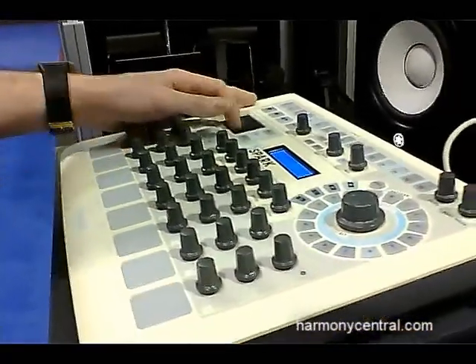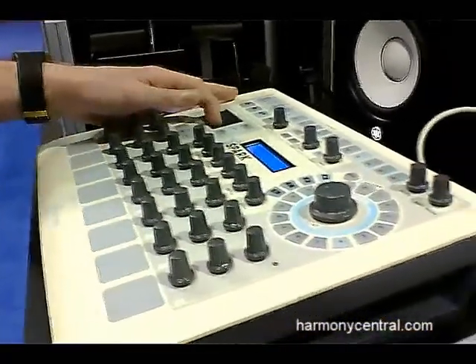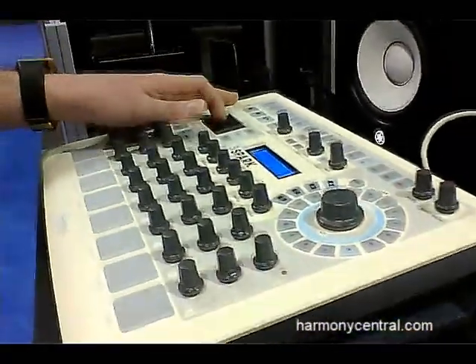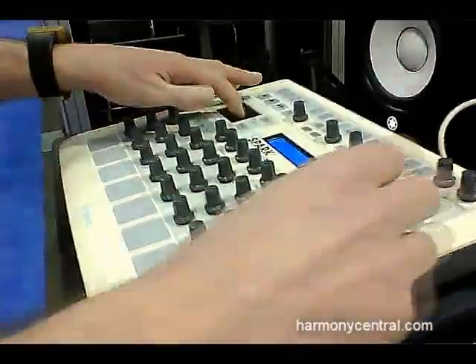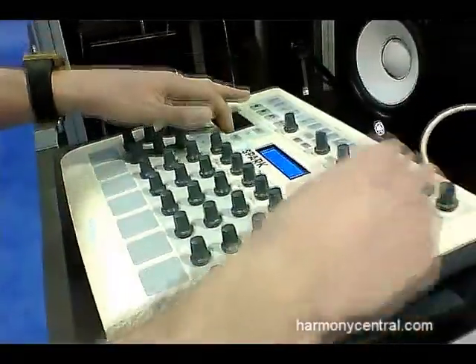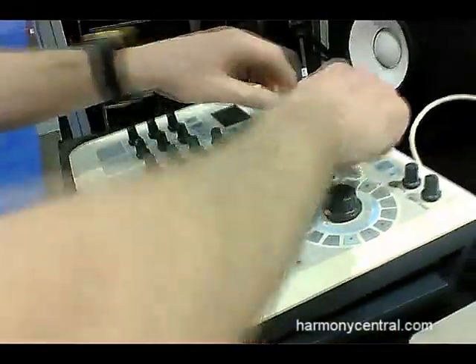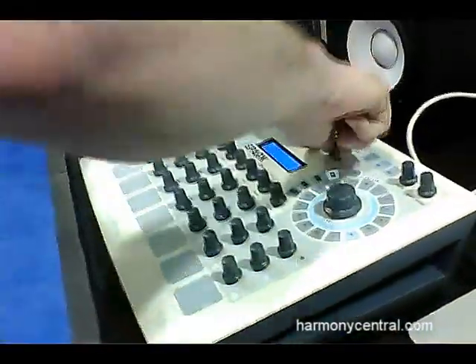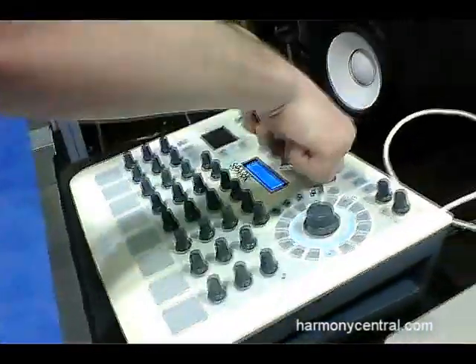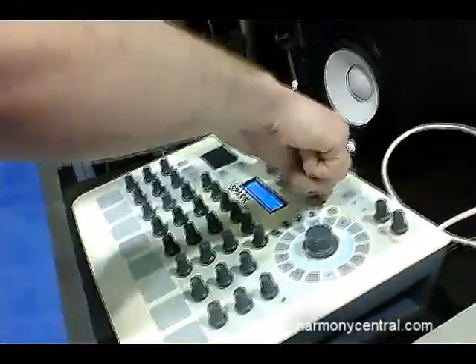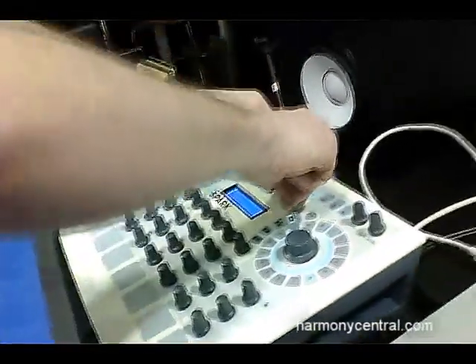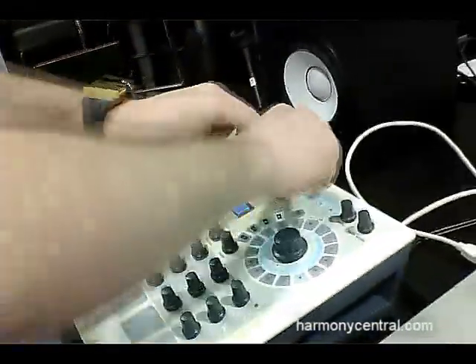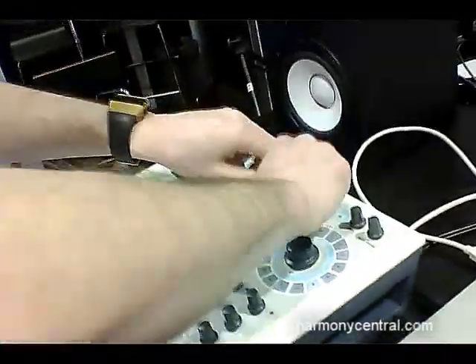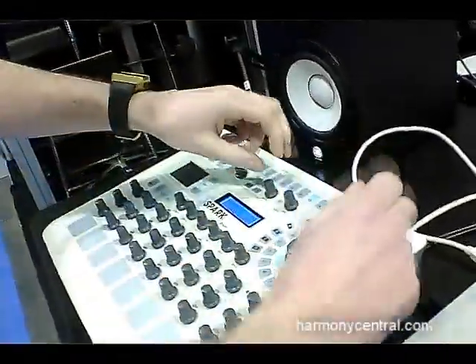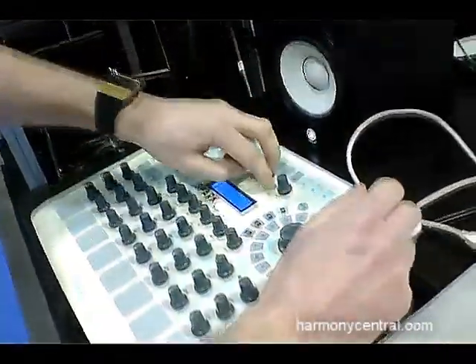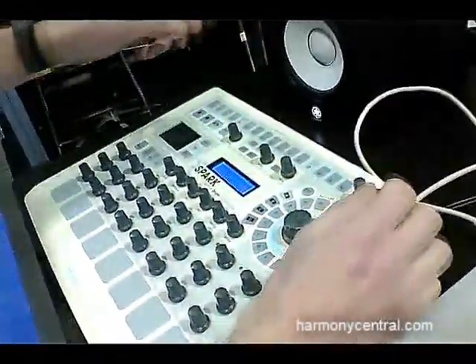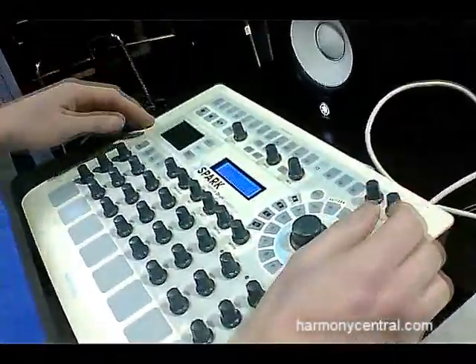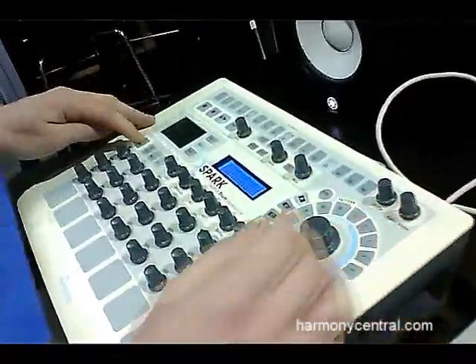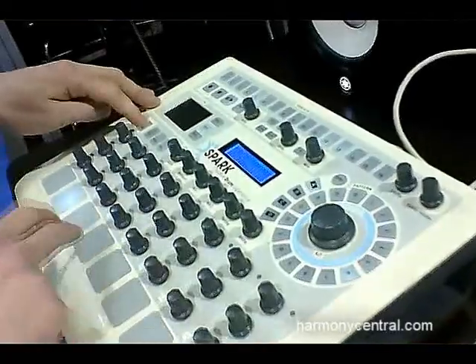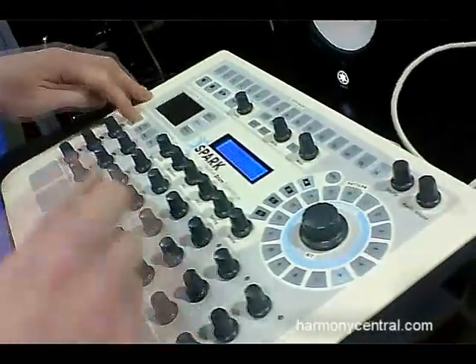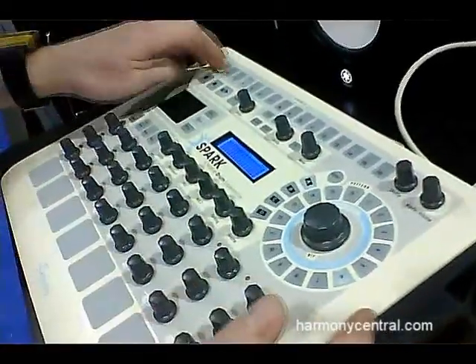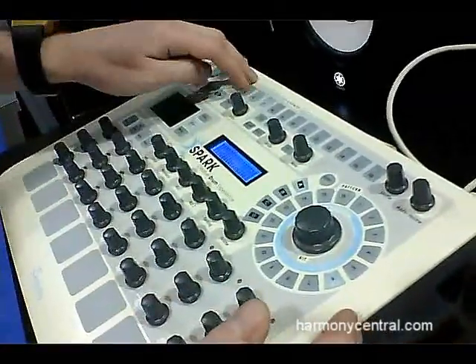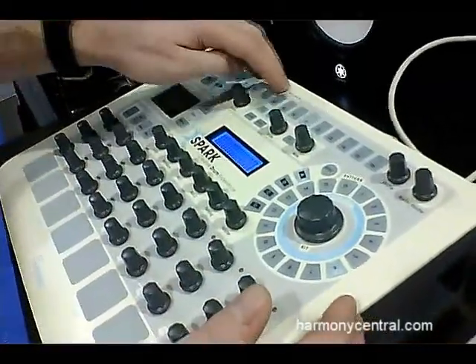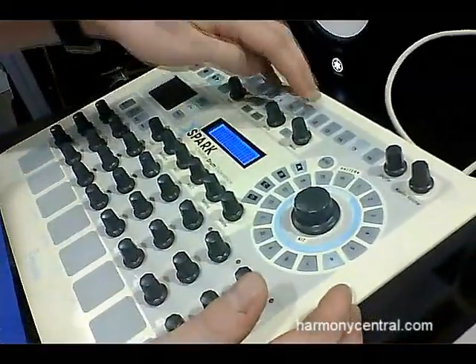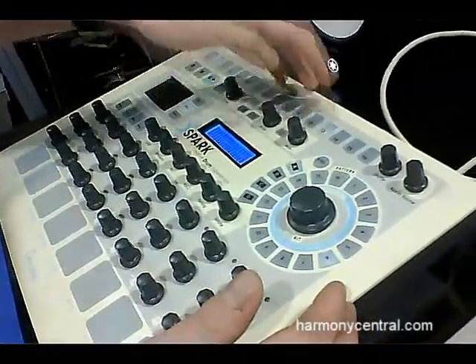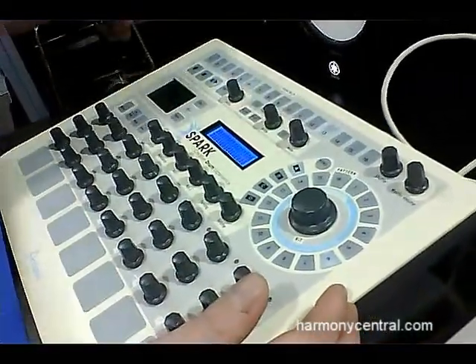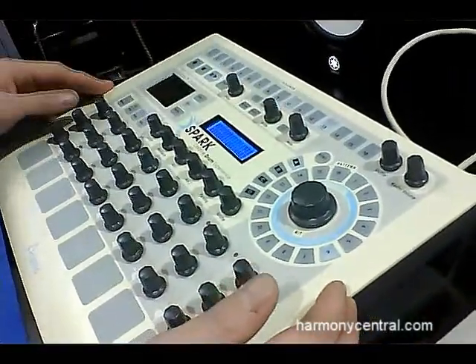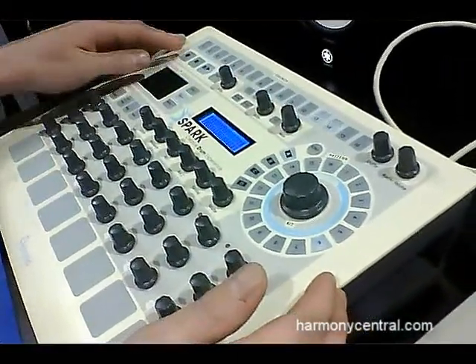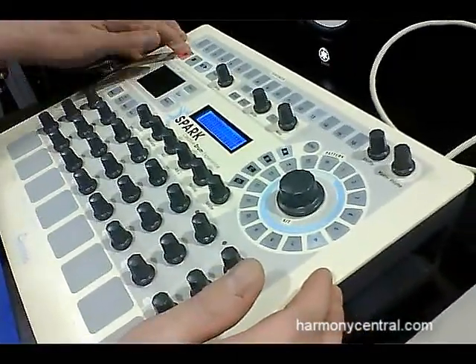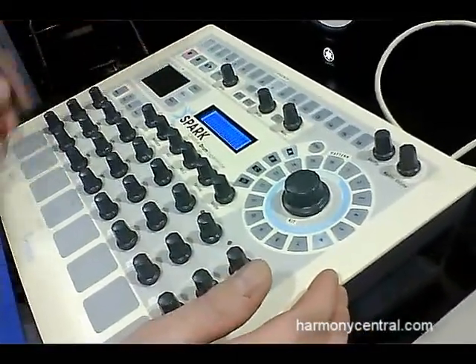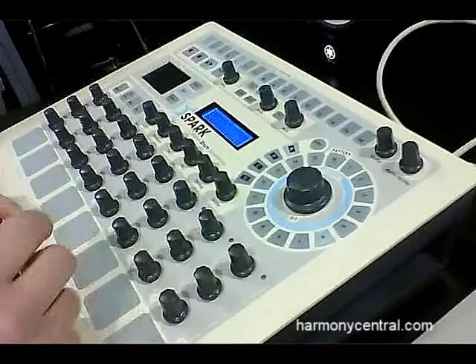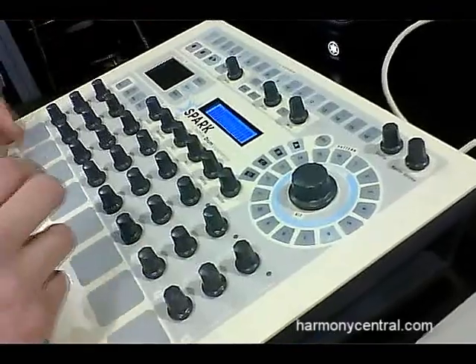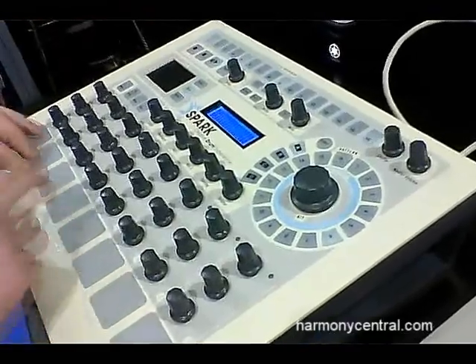So you can really take control — for example, I can modify the pitch, resonance, cut-off, and other parameters such as pitch bend, color, and decay. And I can record my automations in real time.